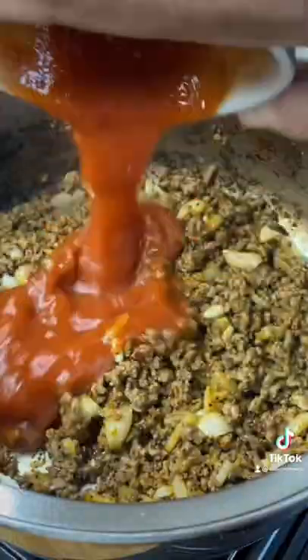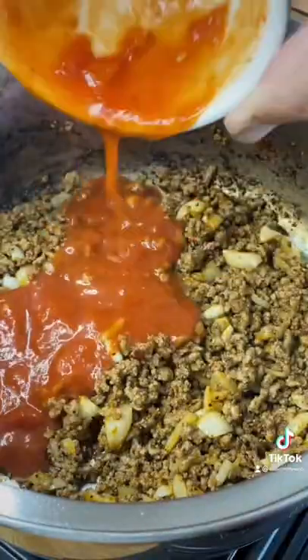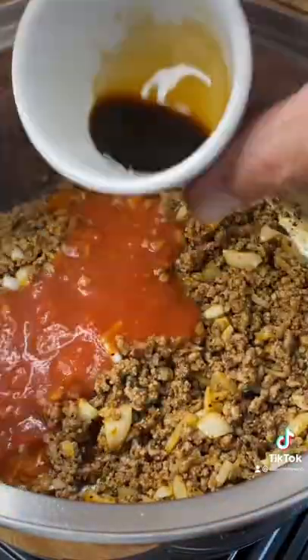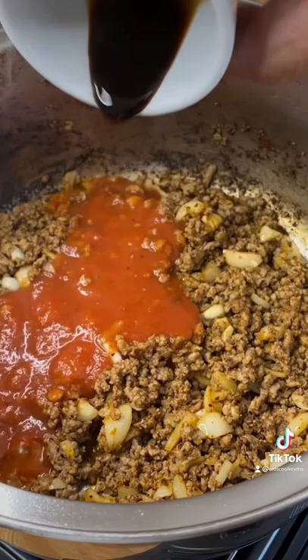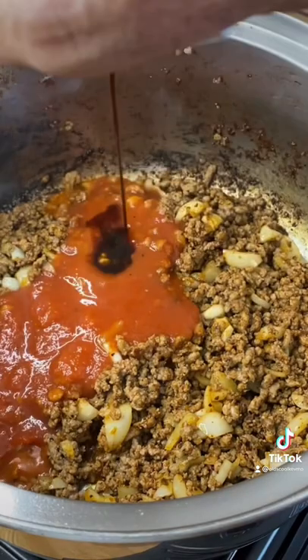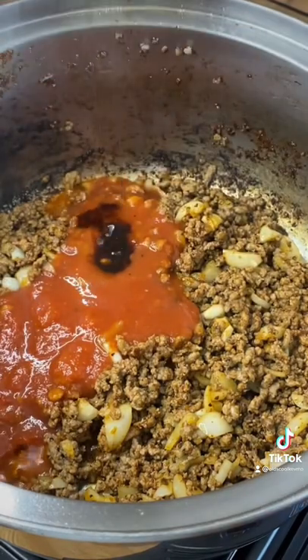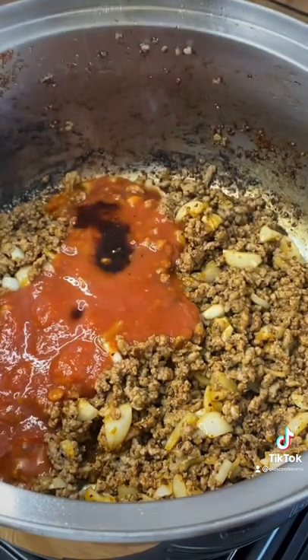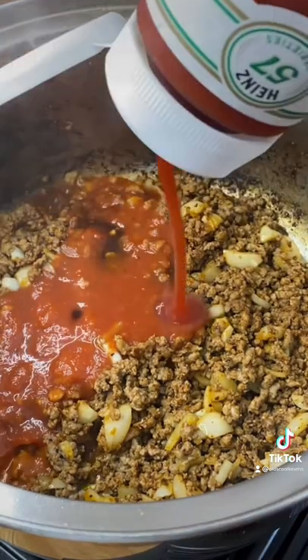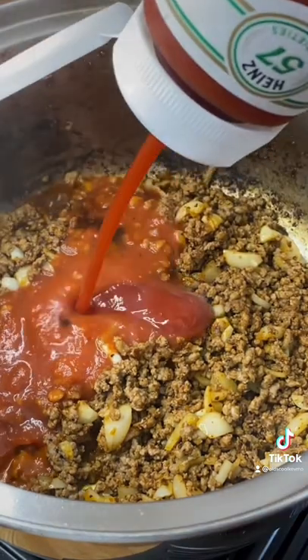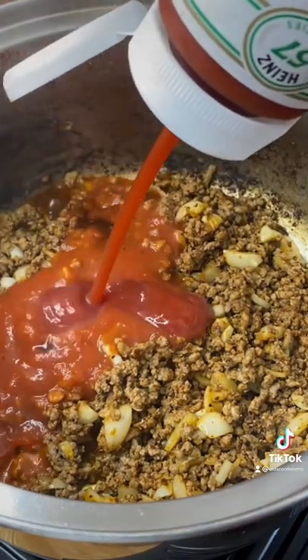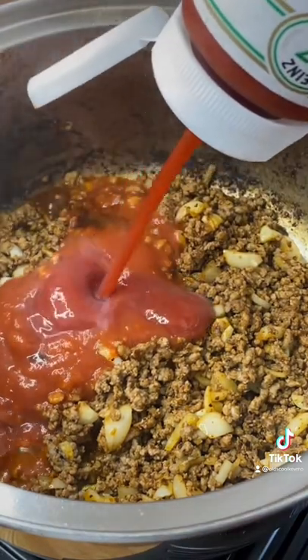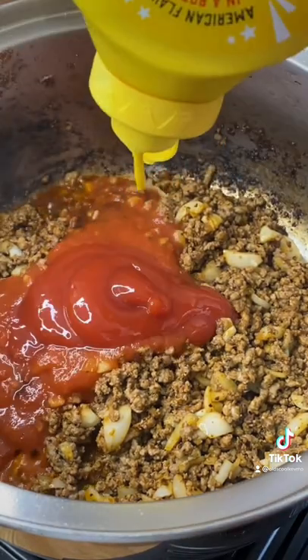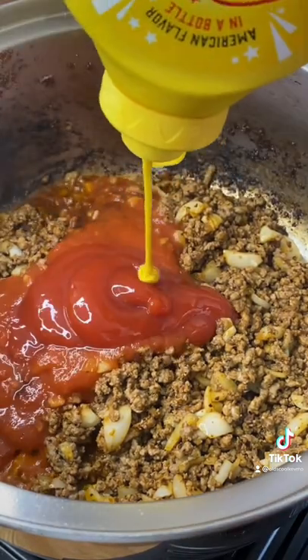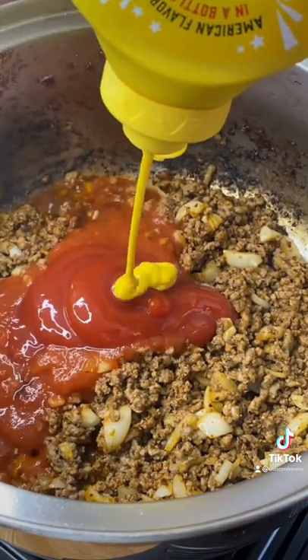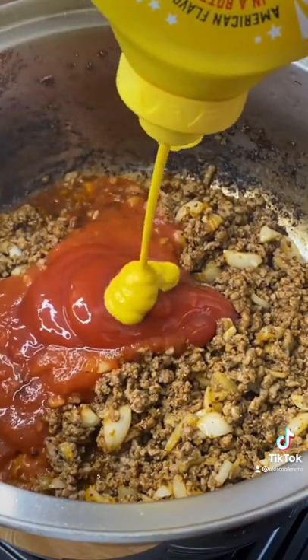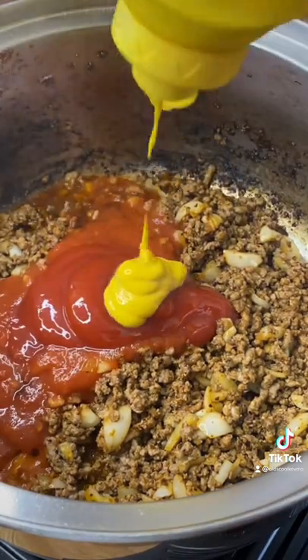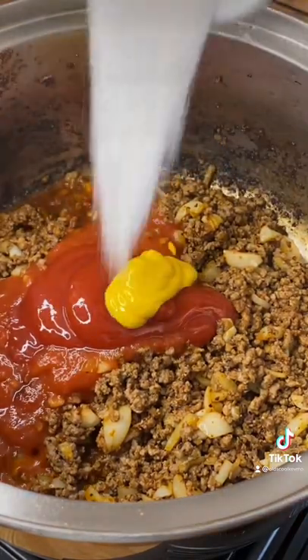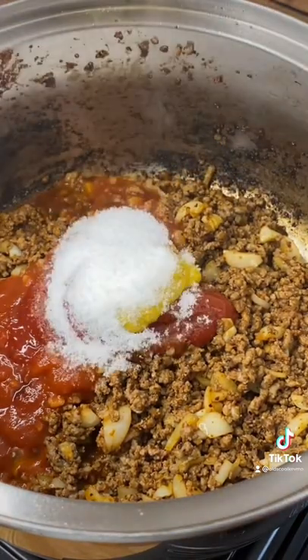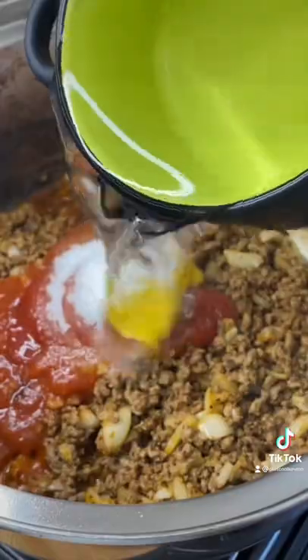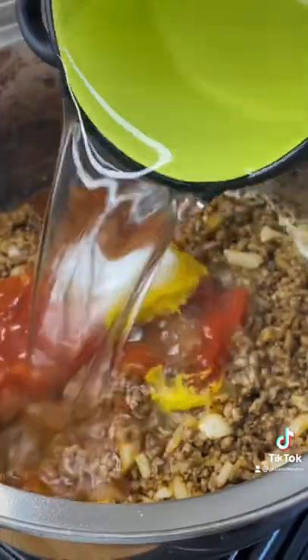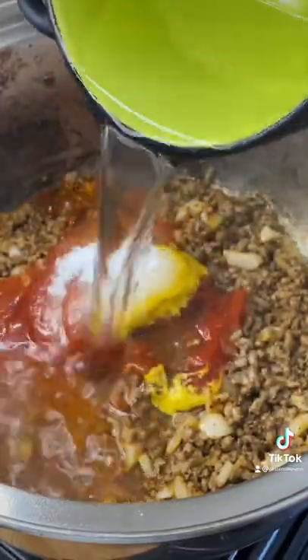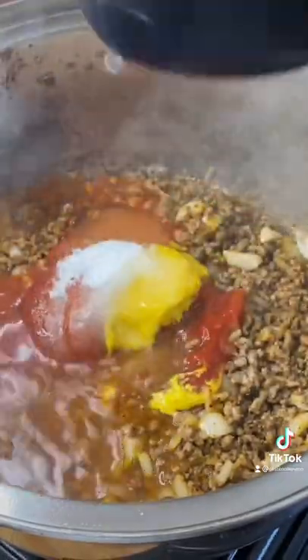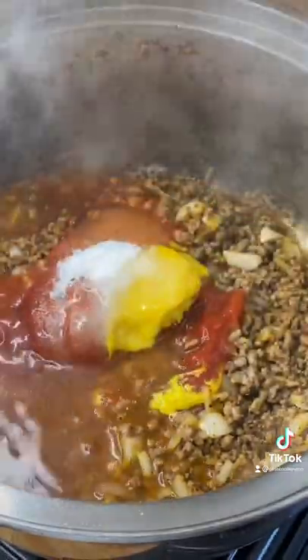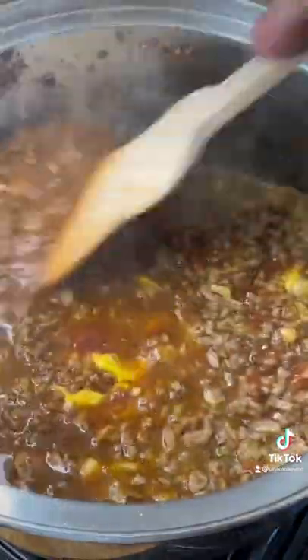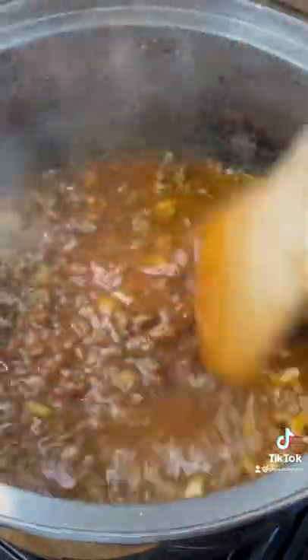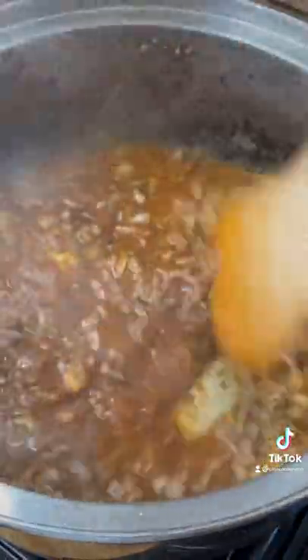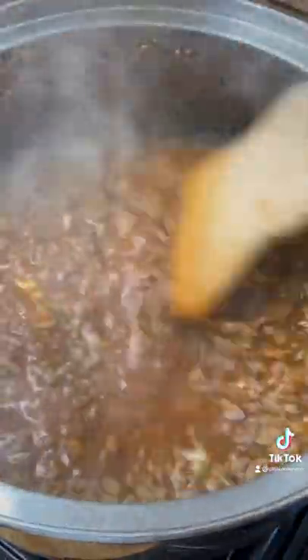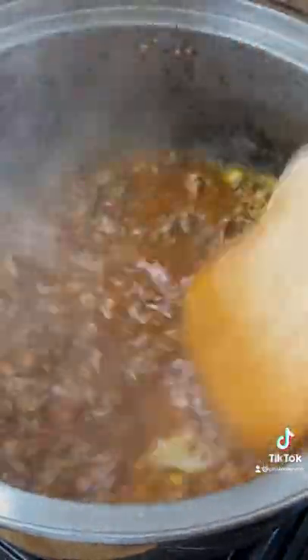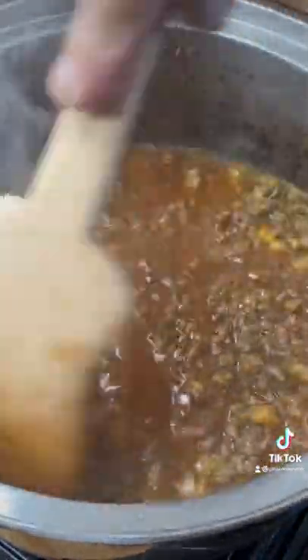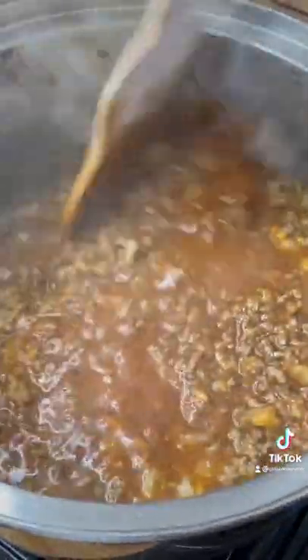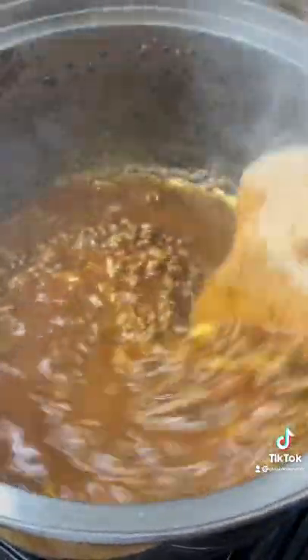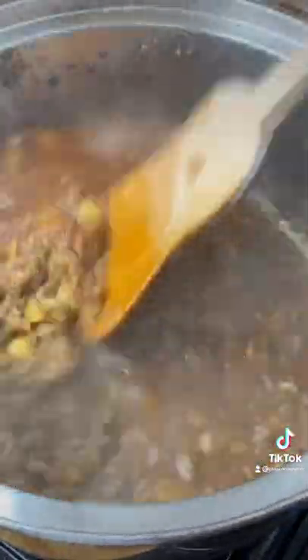Go ahead and add half a cup of tomato sauce, some Worcestershire sauce, a little ketchup, mustard, a little sugar, about a half cup of water. Turn the heat down and just let that simmer.